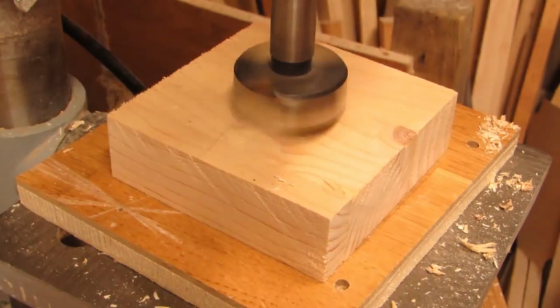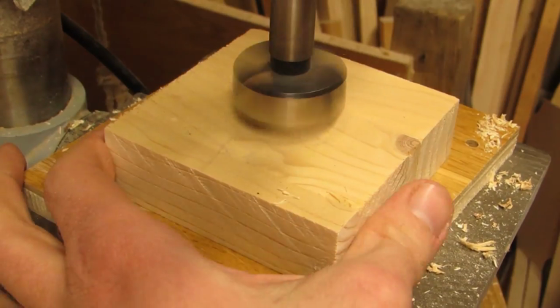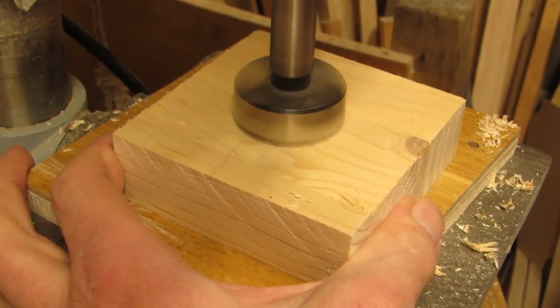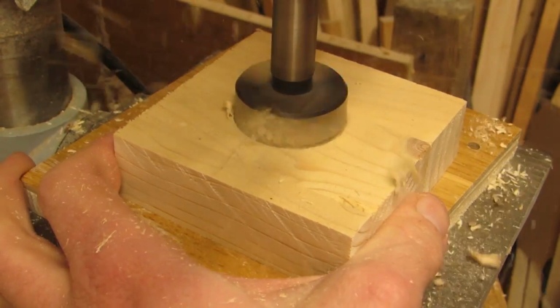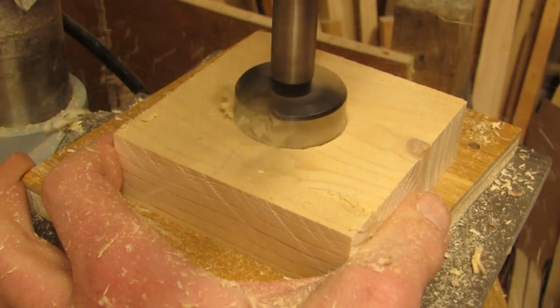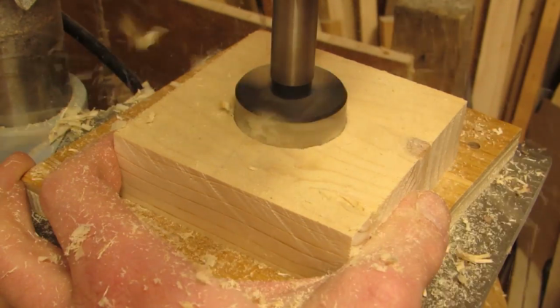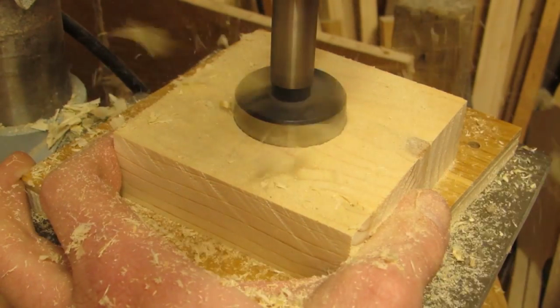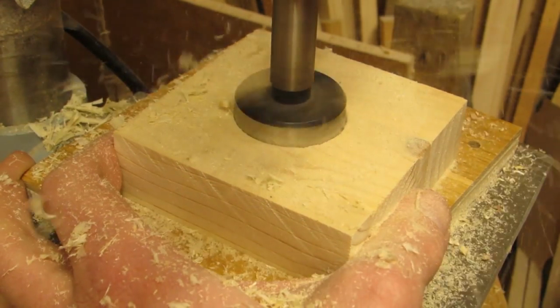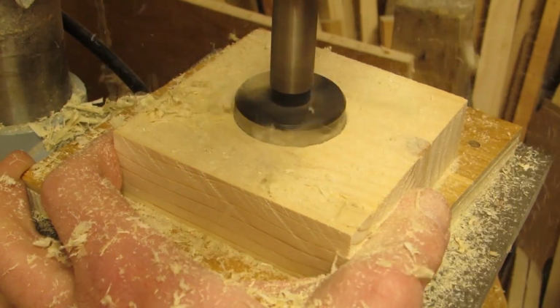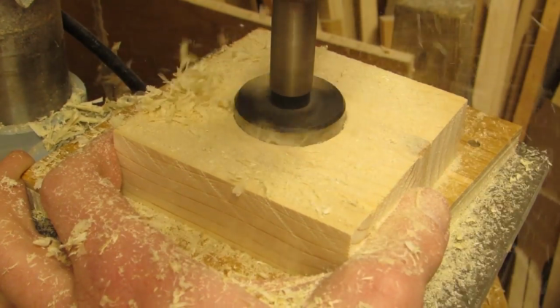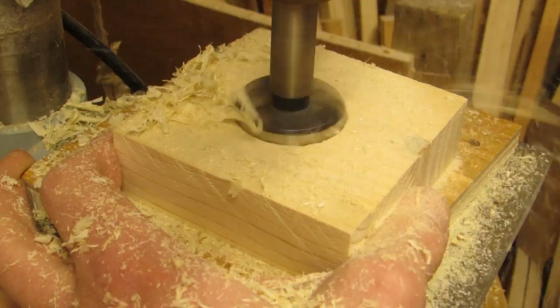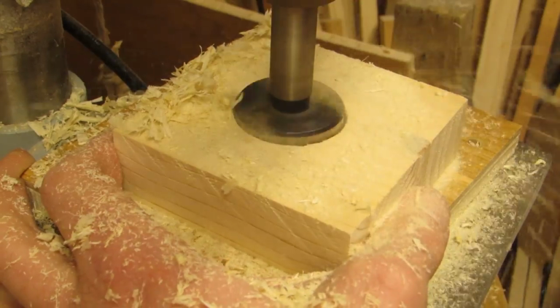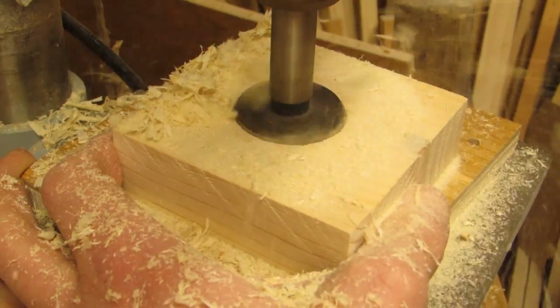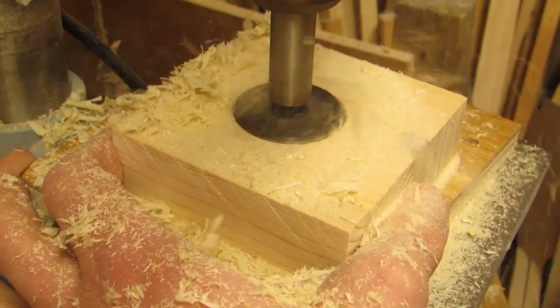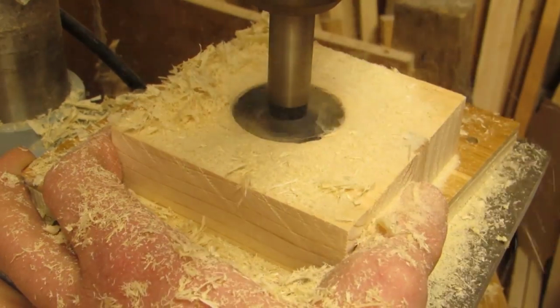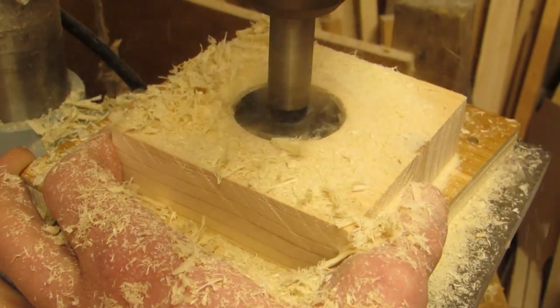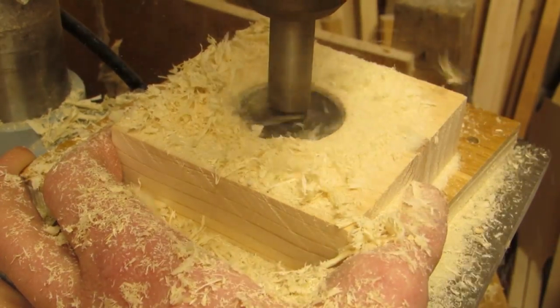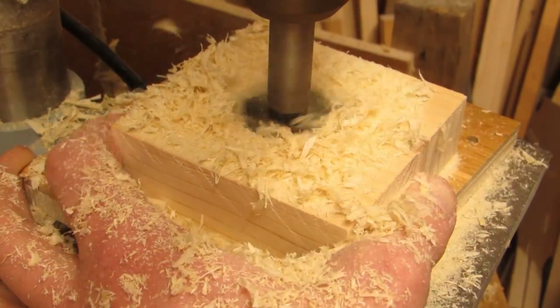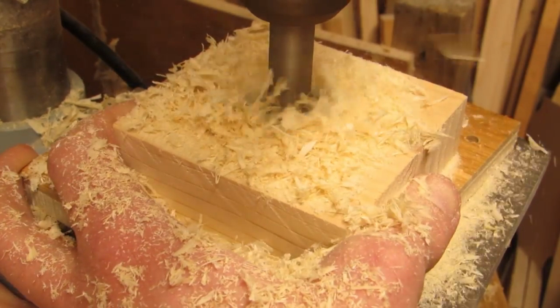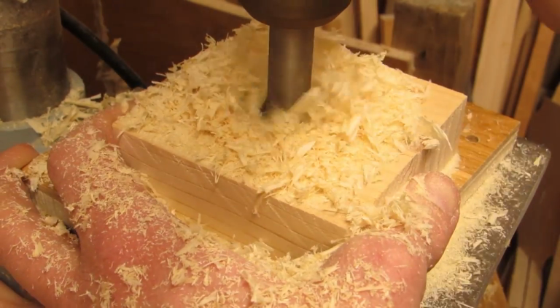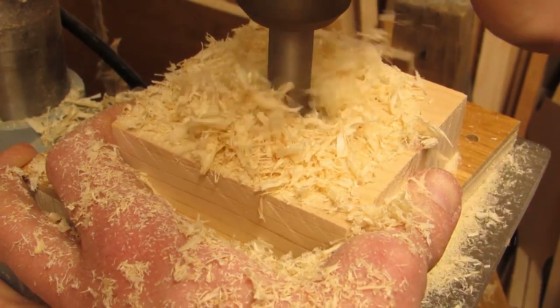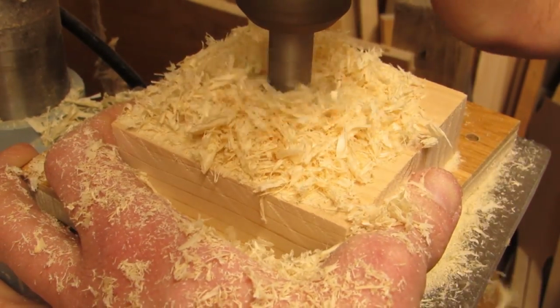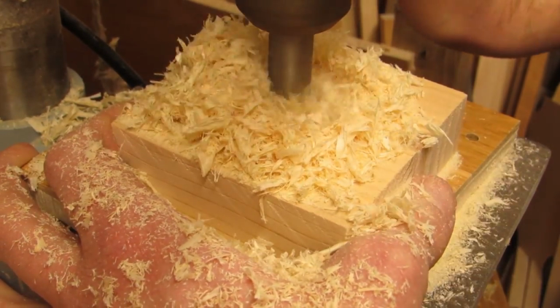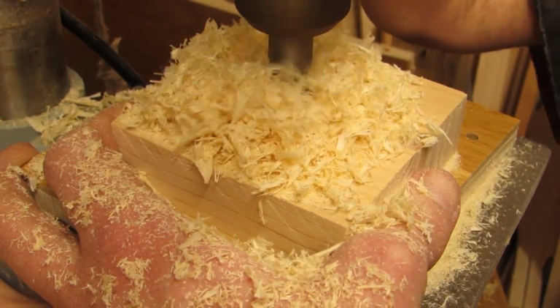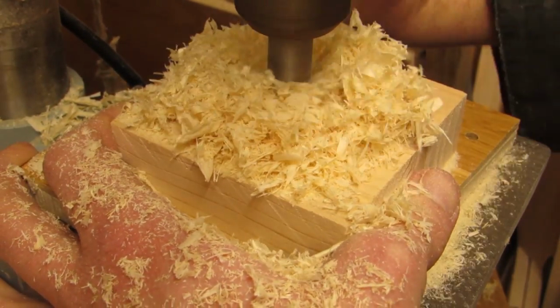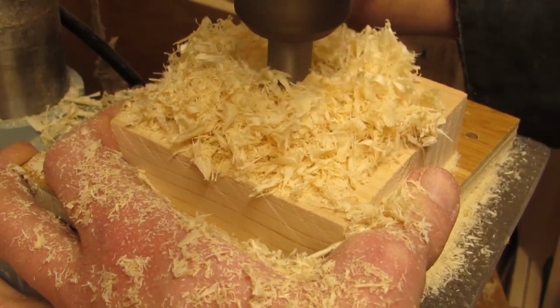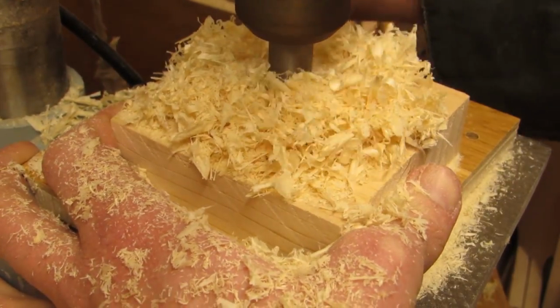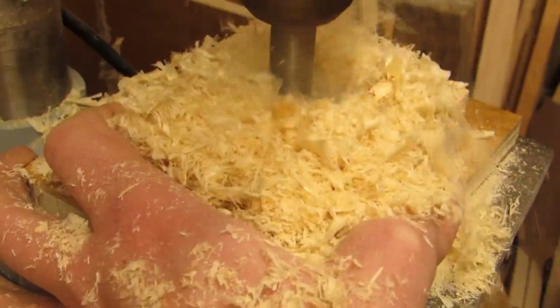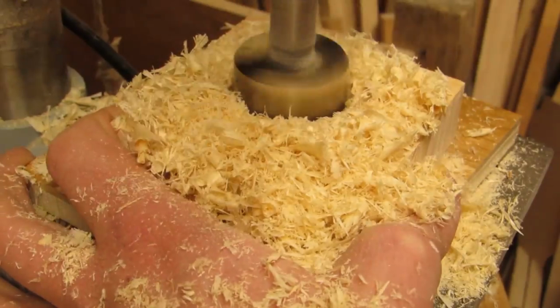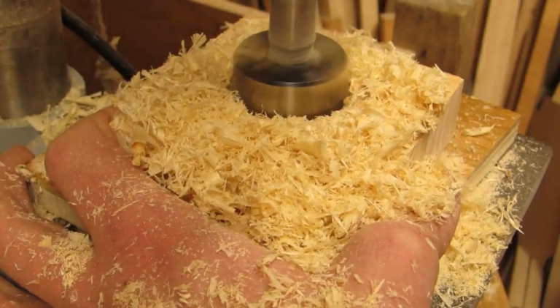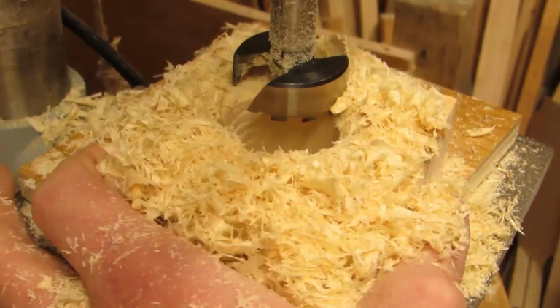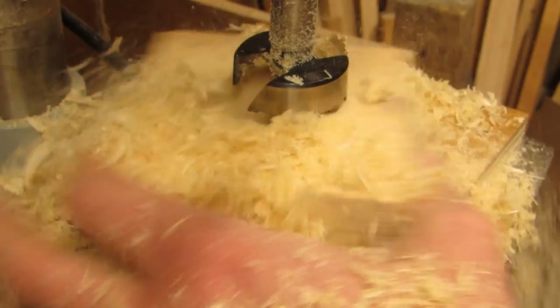The drill press! It offers two methods here, with the first being undoubtedly the quickest and most boring — literally. The tea light-sized Forstner bit.